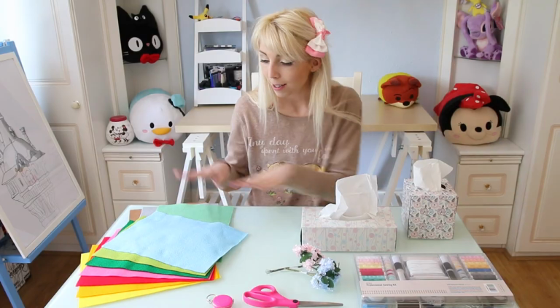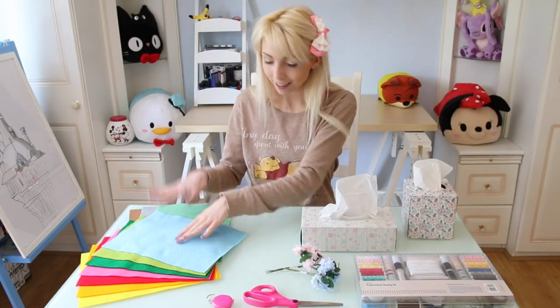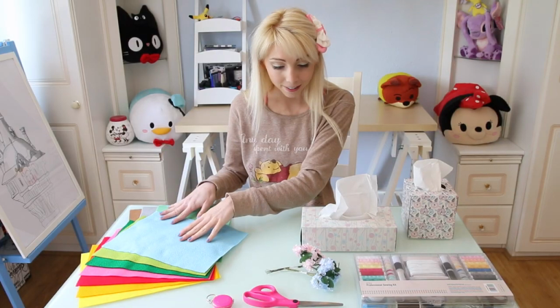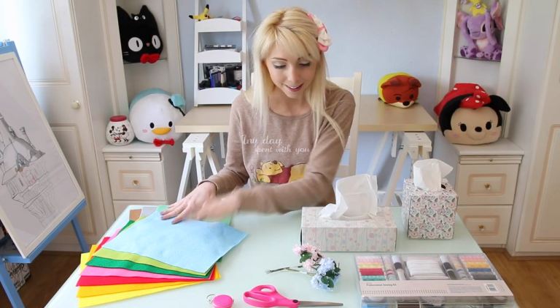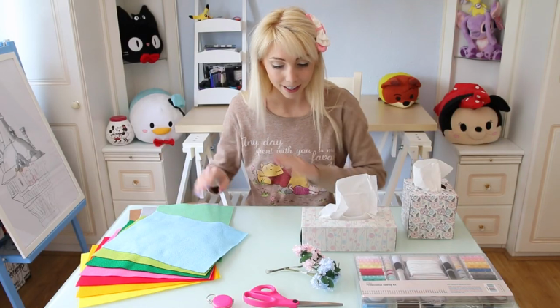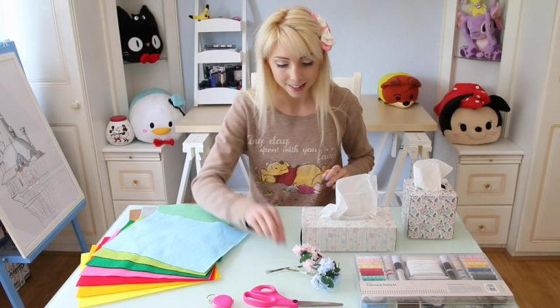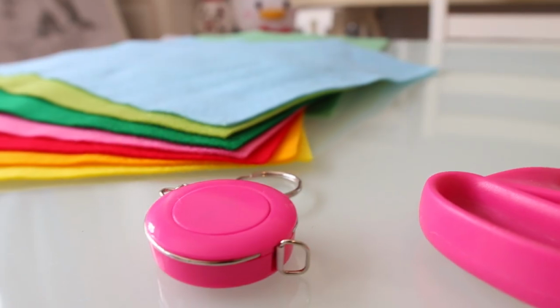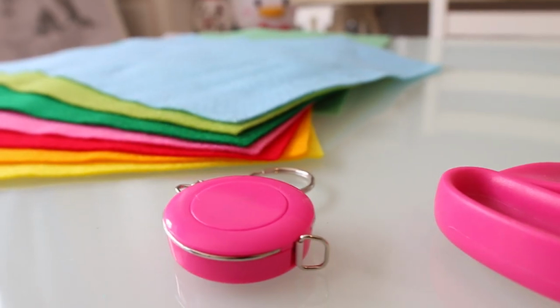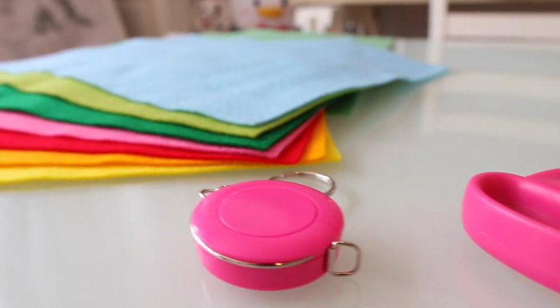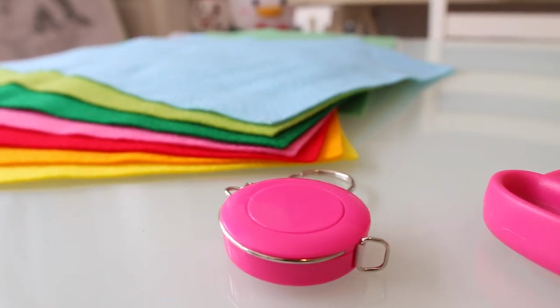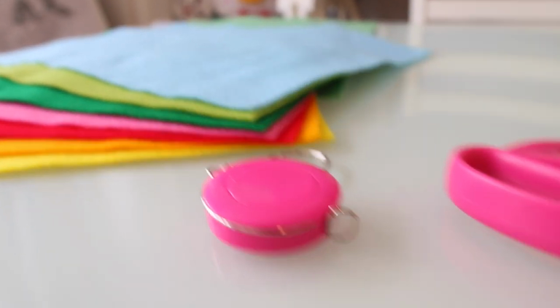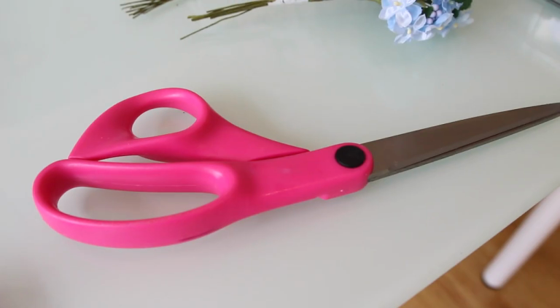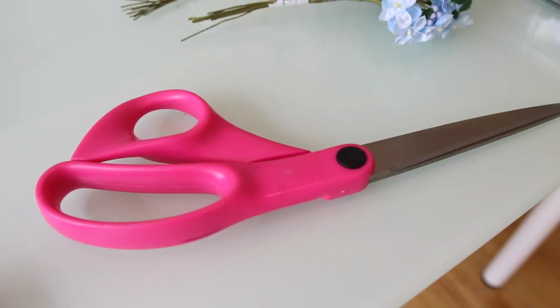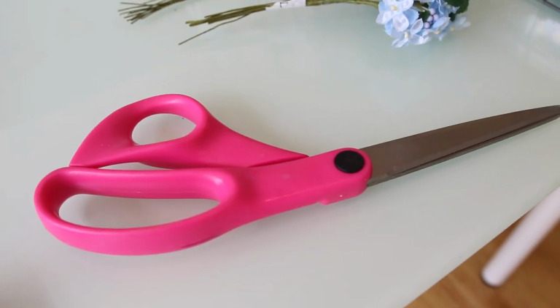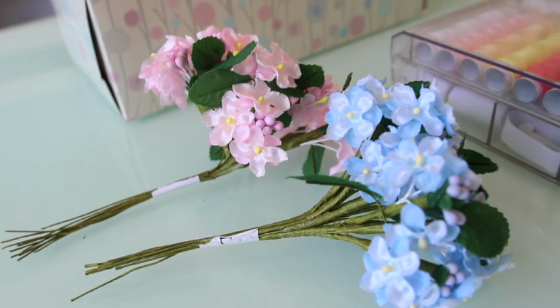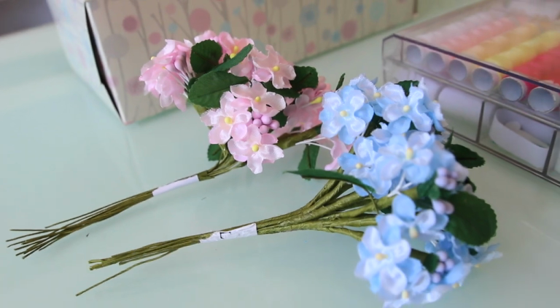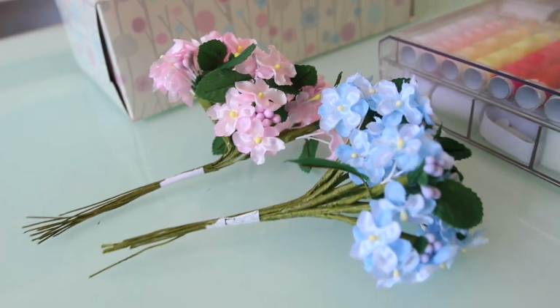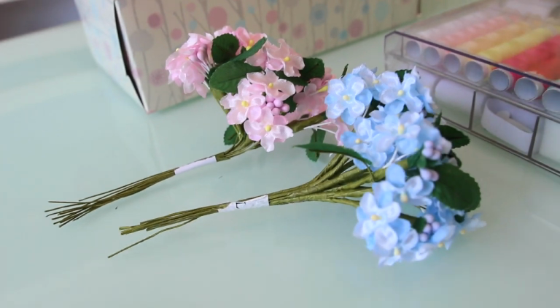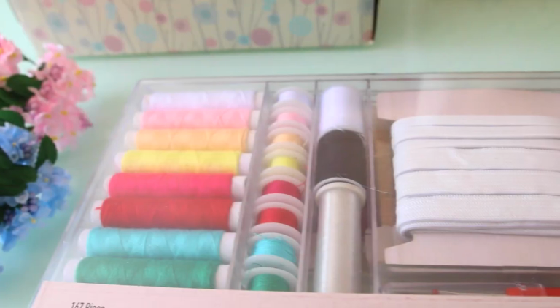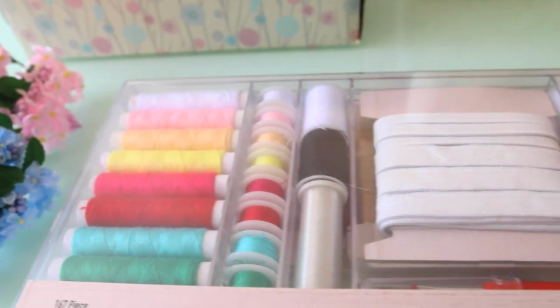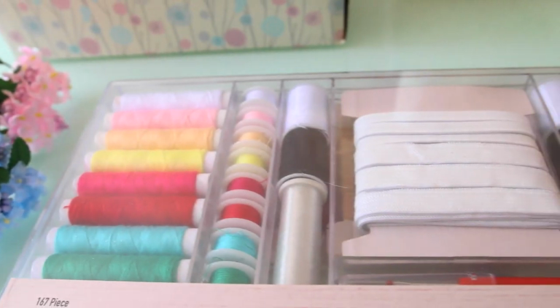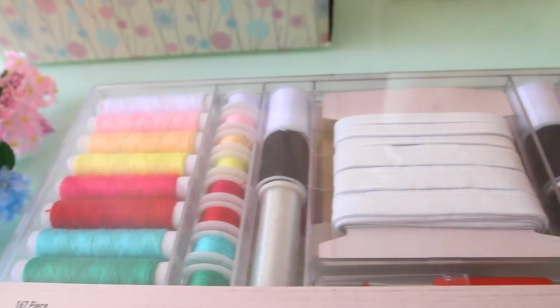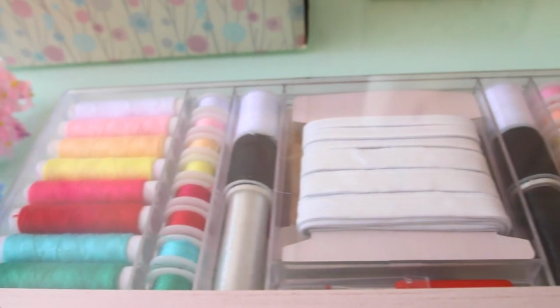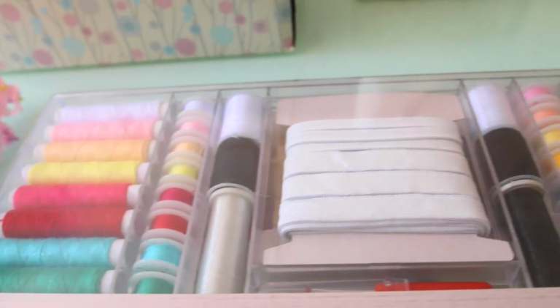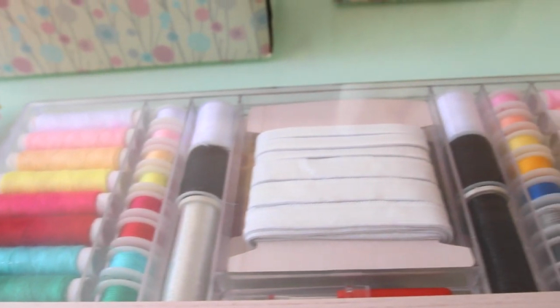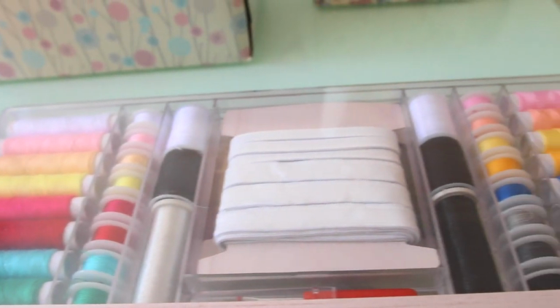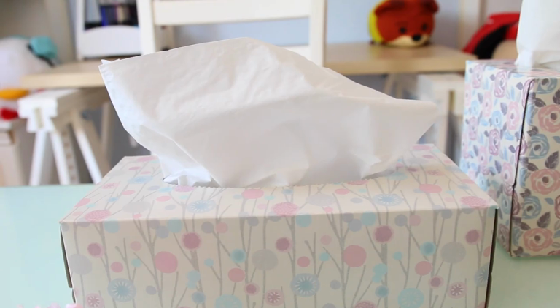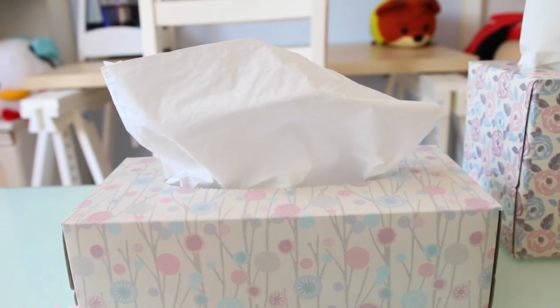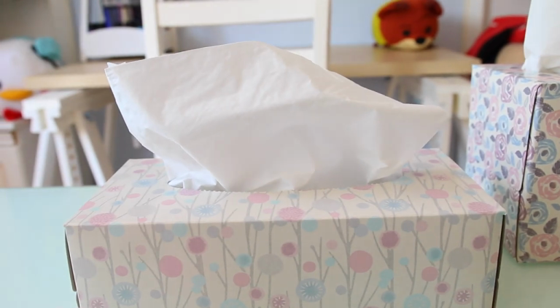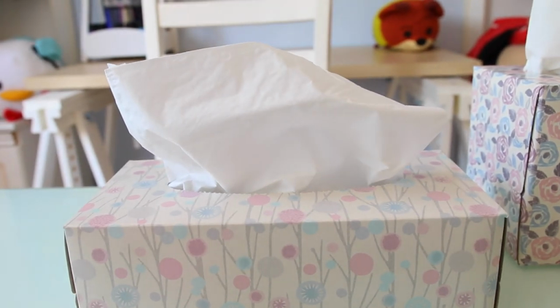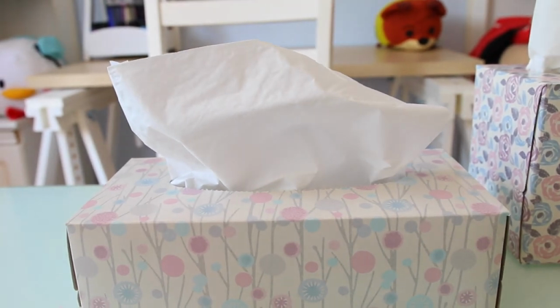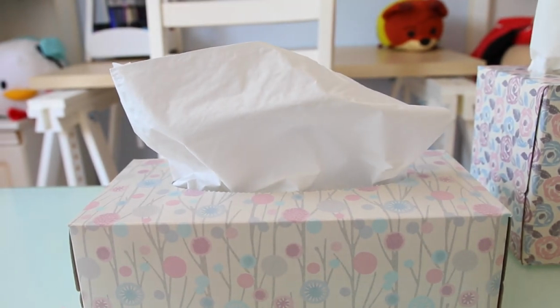I have lots of different colors of felts, I have some measuring tape, a pair of scissors, some silk flowers, this new fun sewing kit that I just got, and of course our box of tissues.